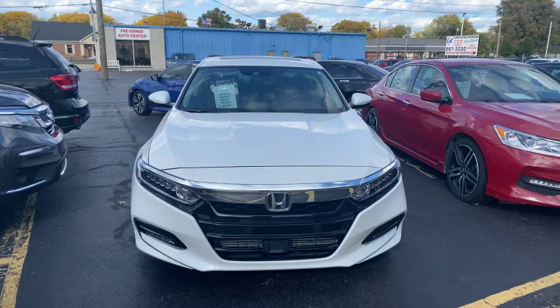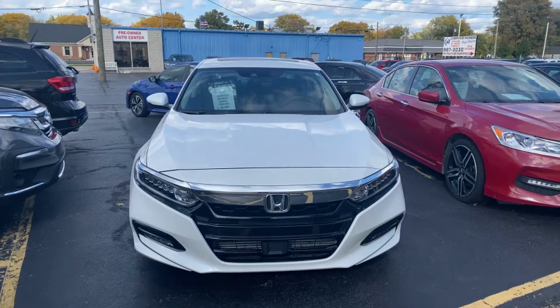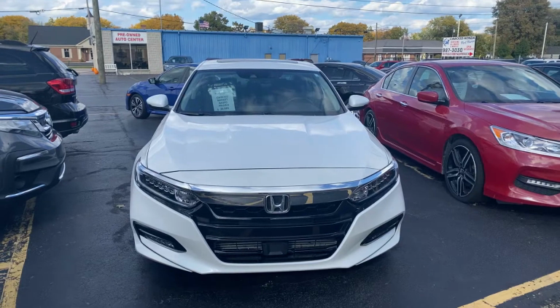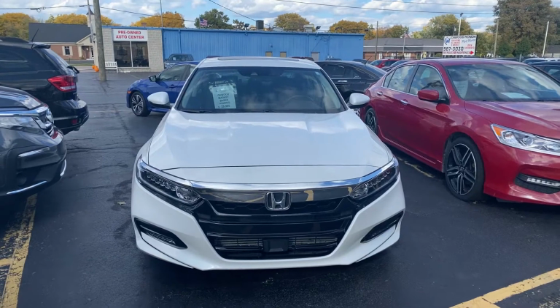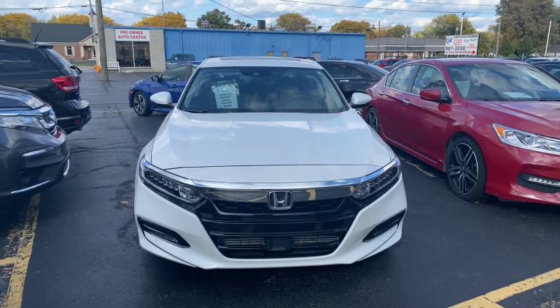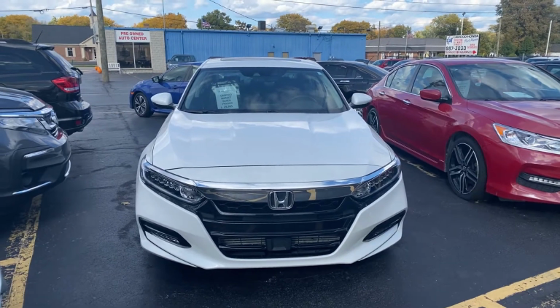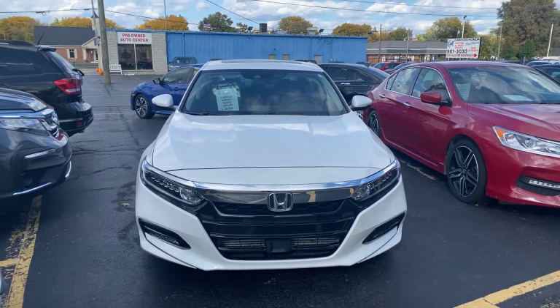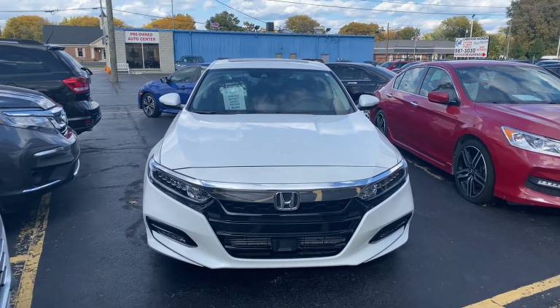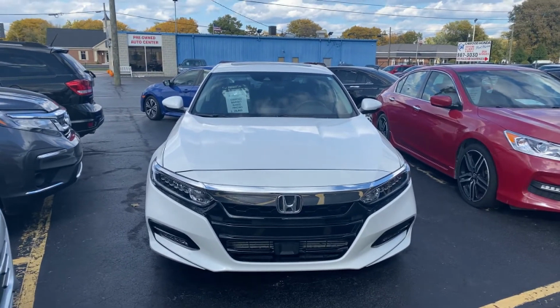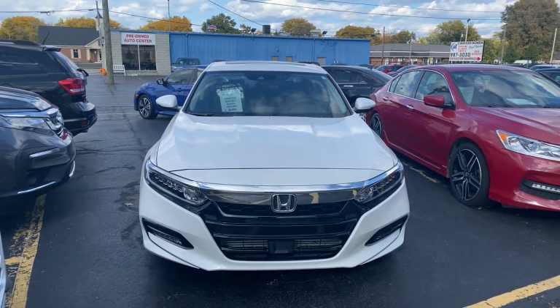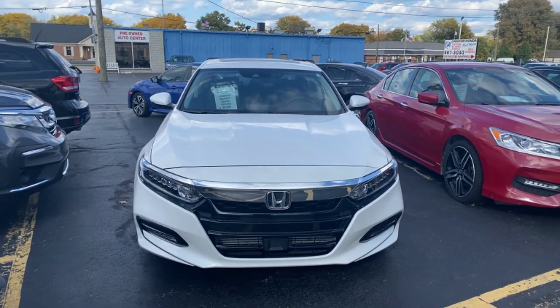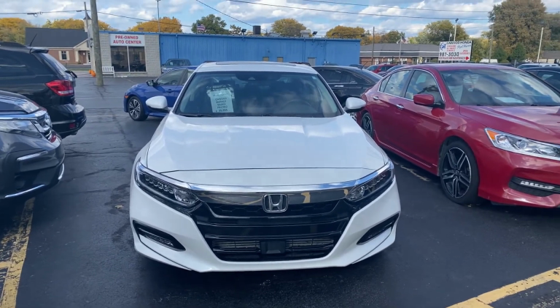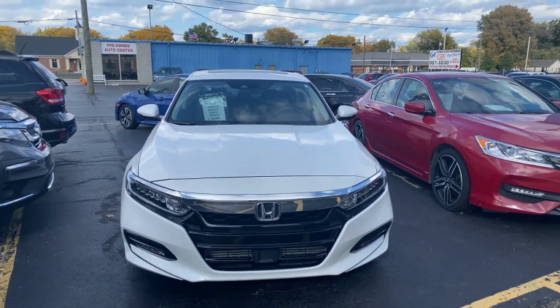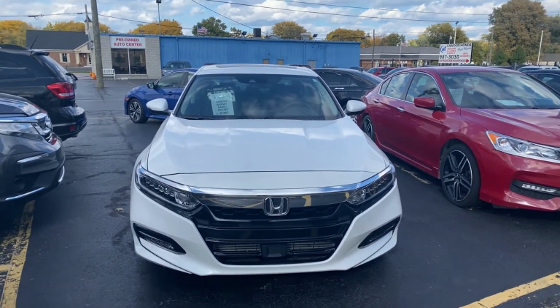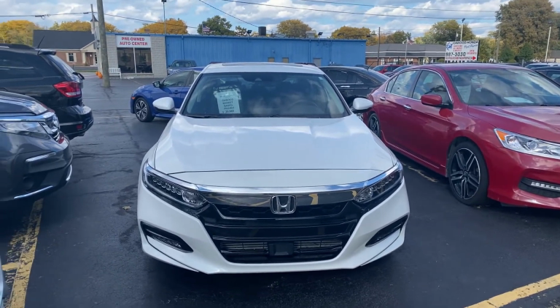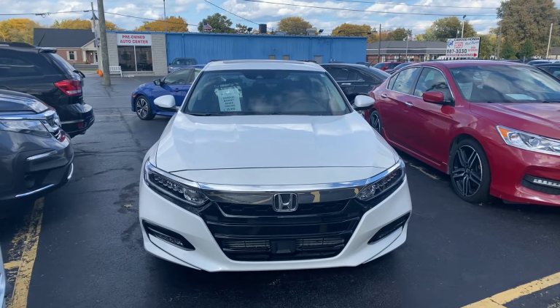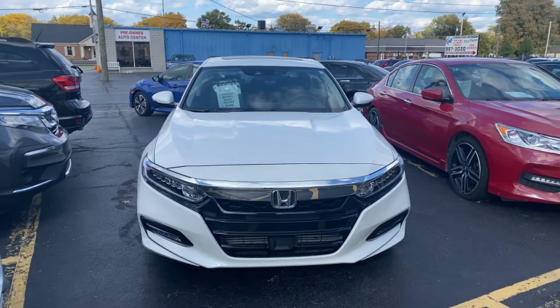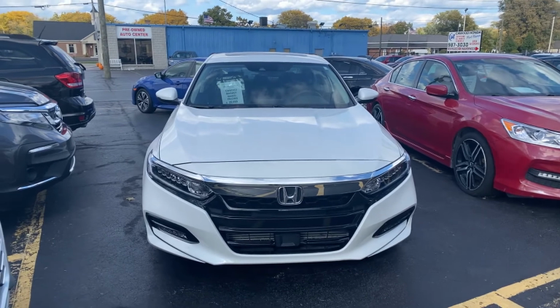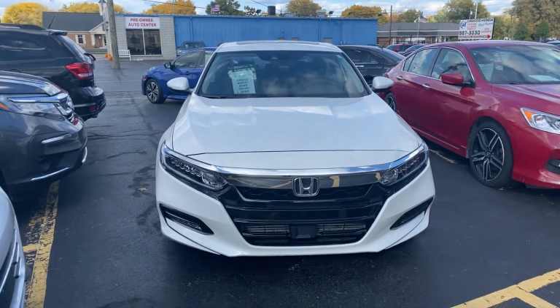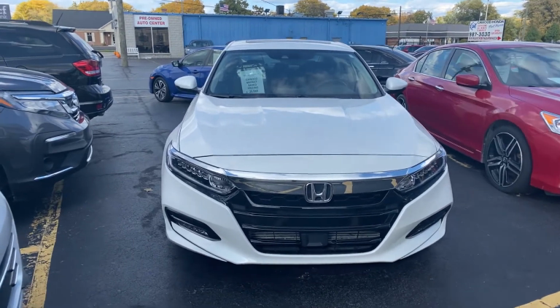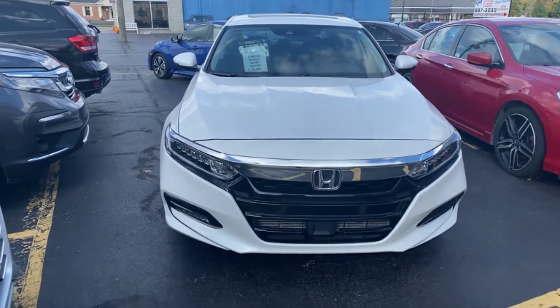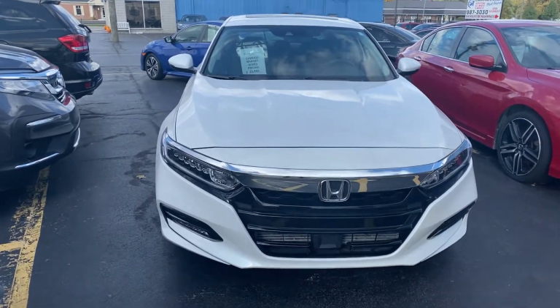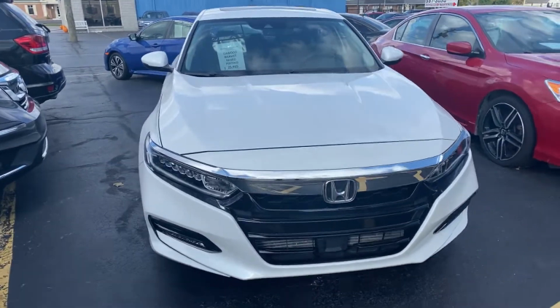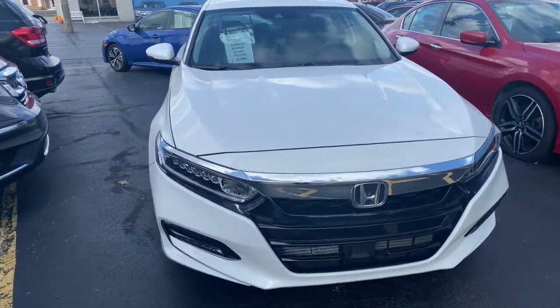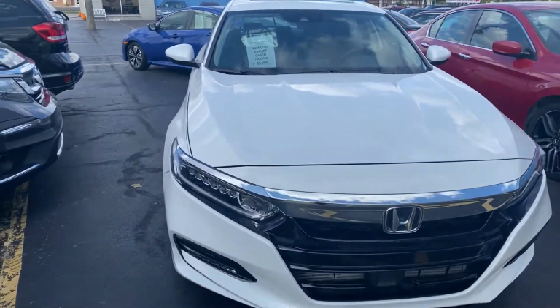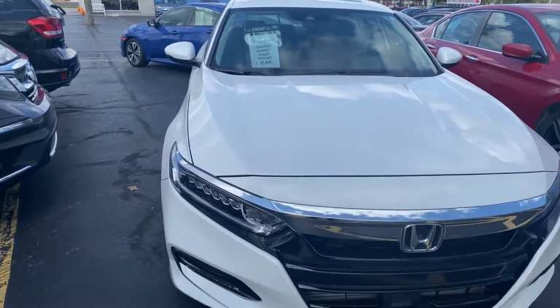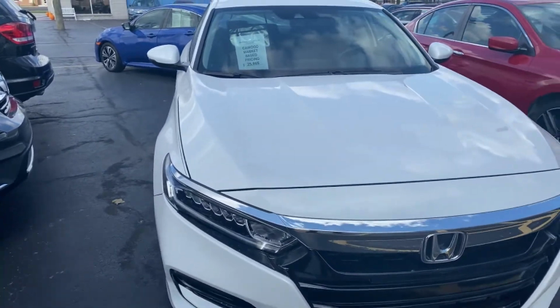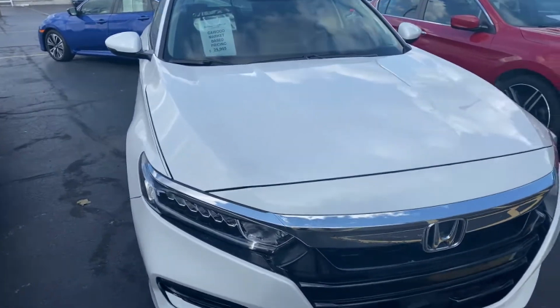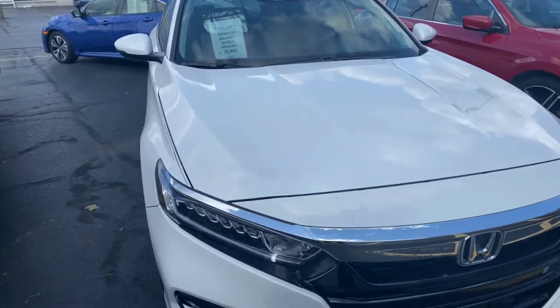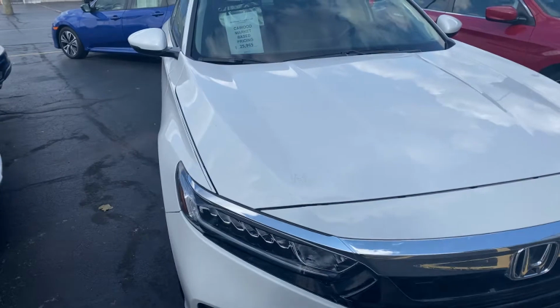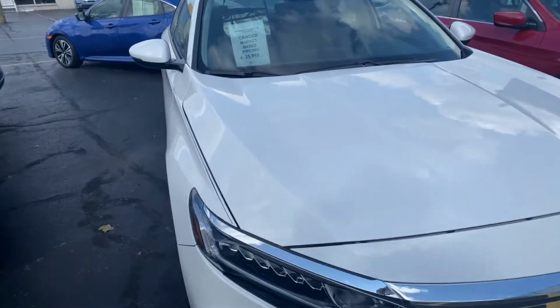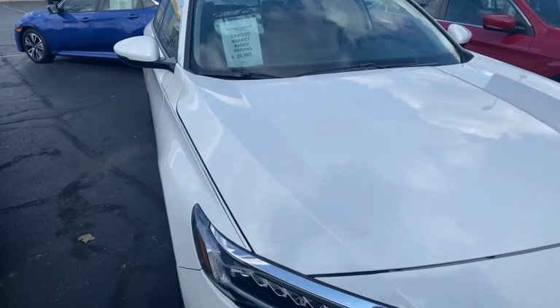Hi everyone, Tina here at KWOOD Honda in Port Huron. I'd like to show you this 2018 Honda Accord EXL.